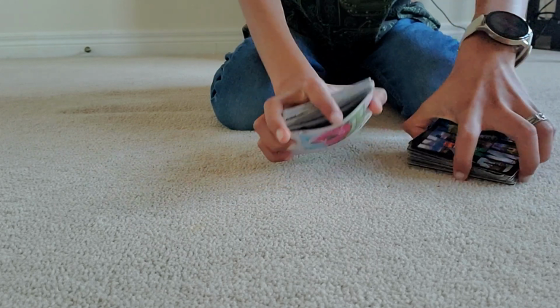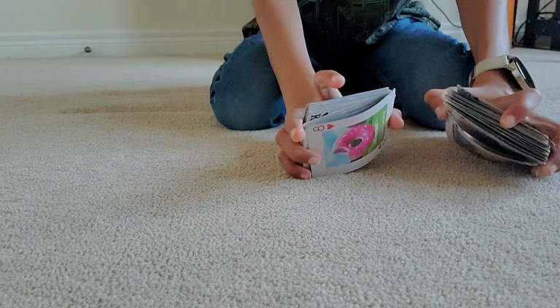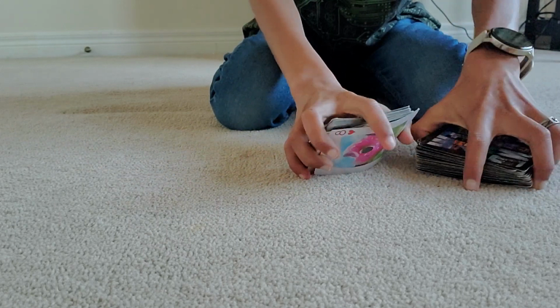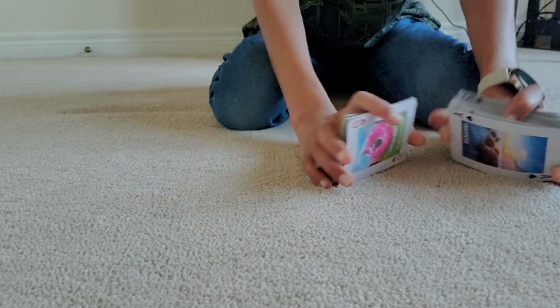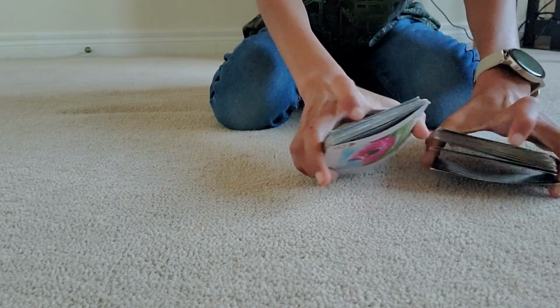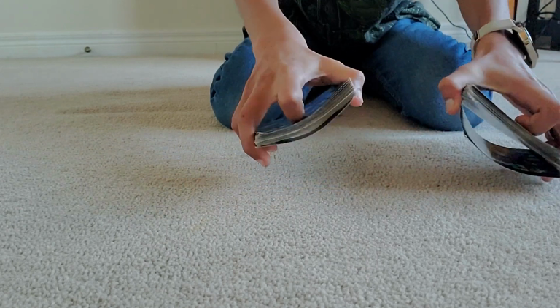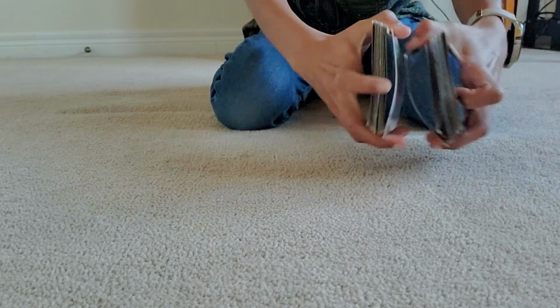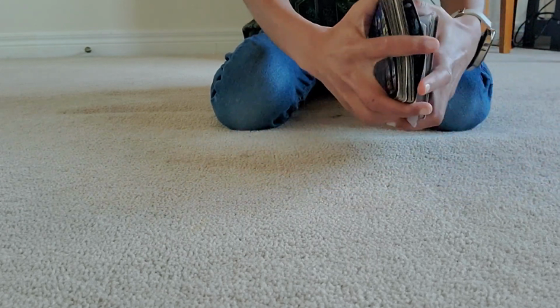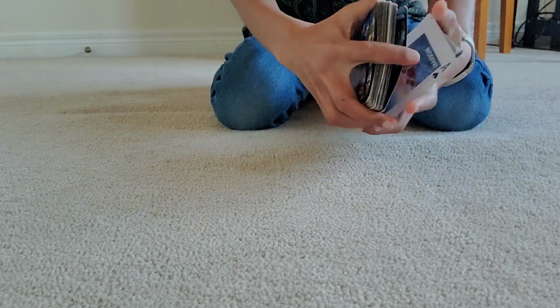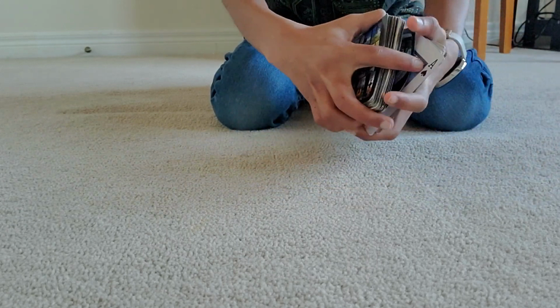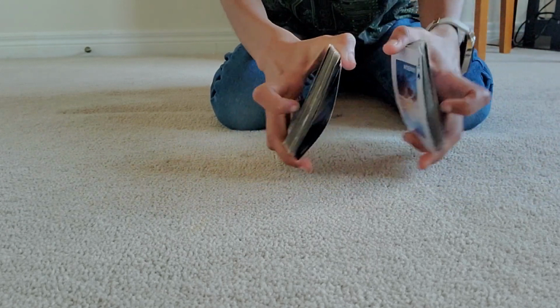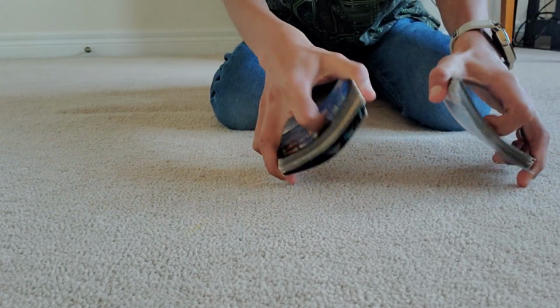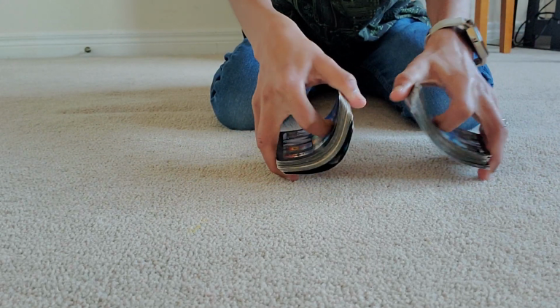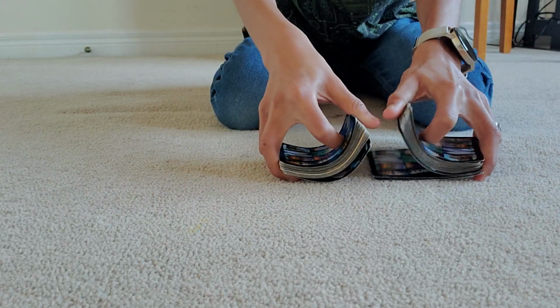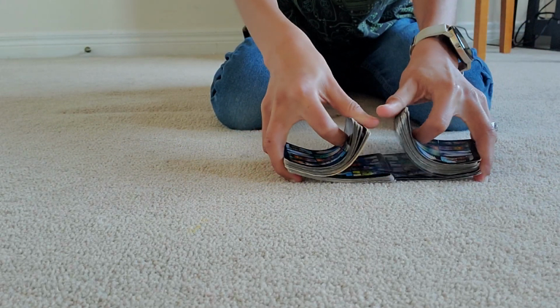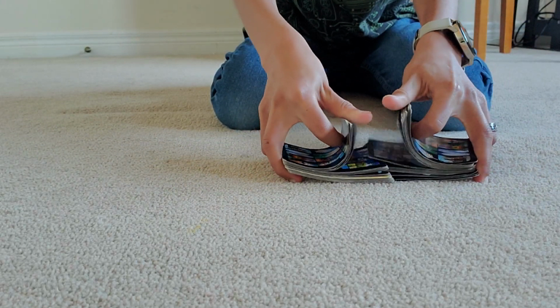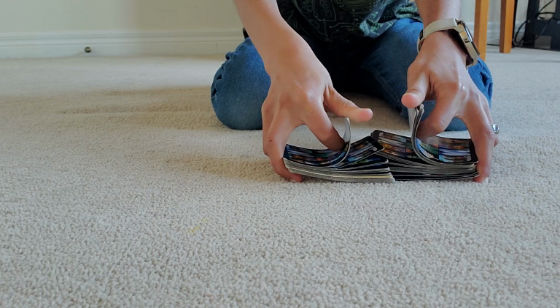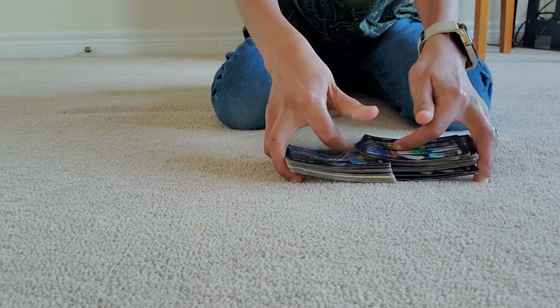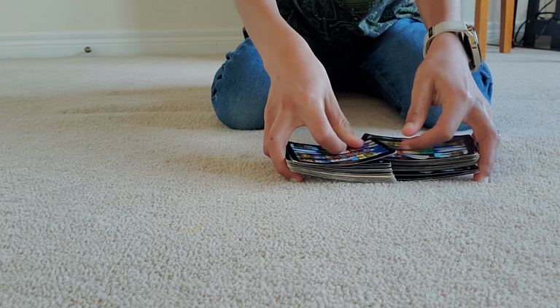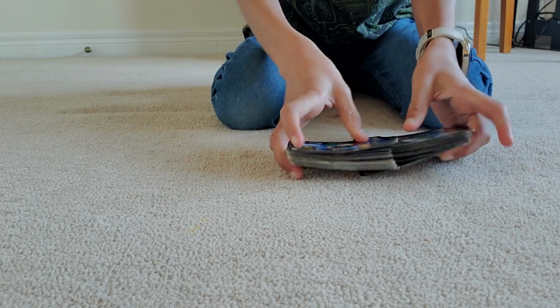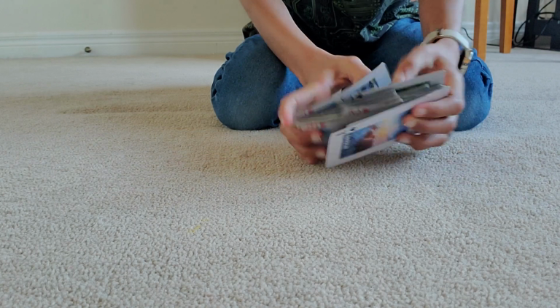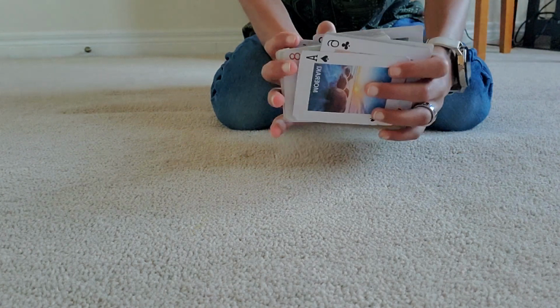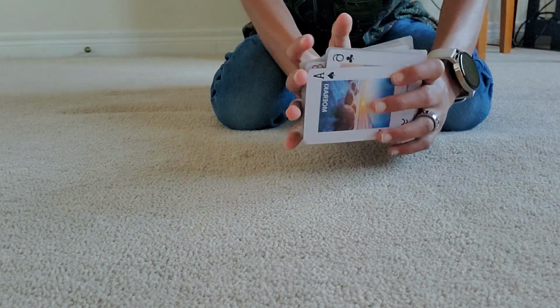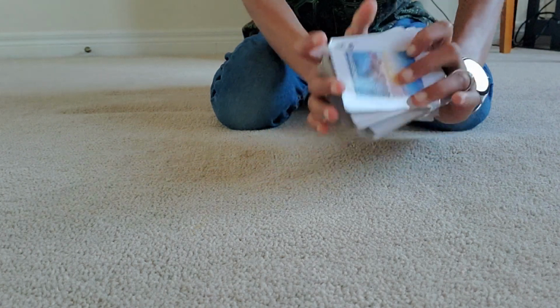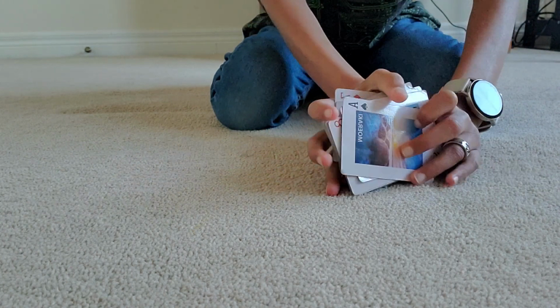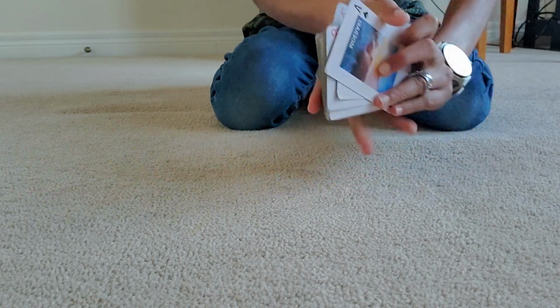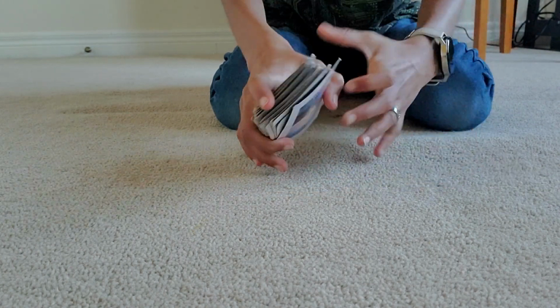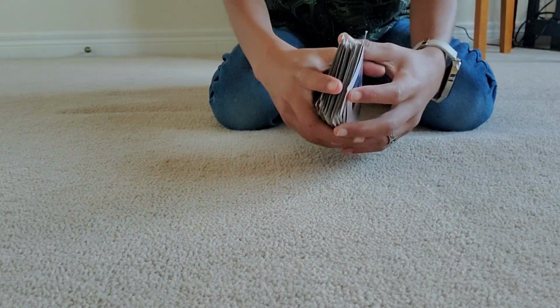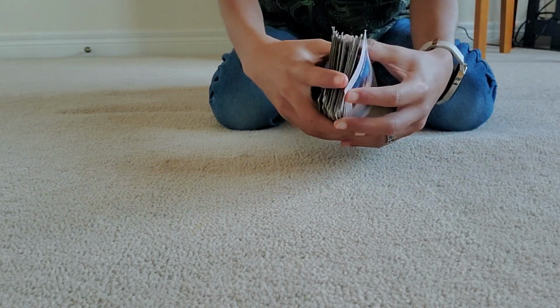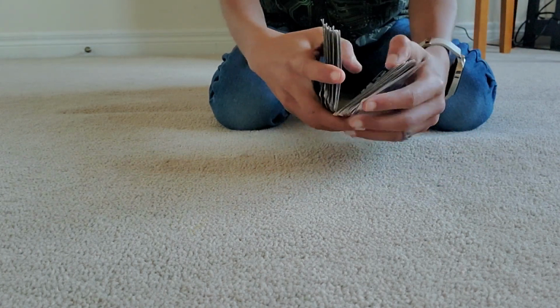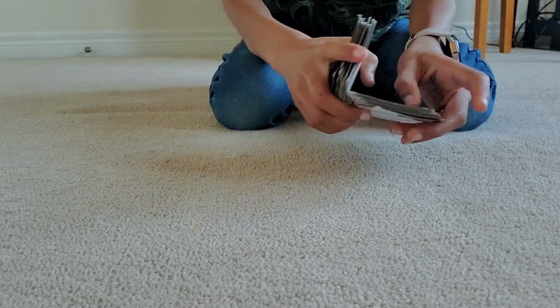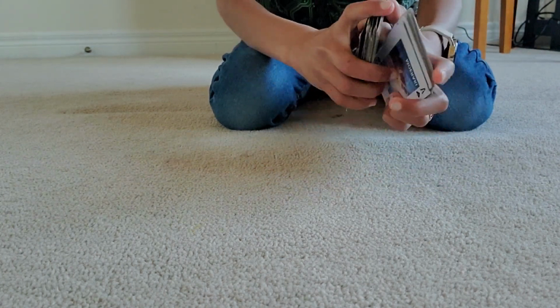The magician puts hands together and shuffles the deck.